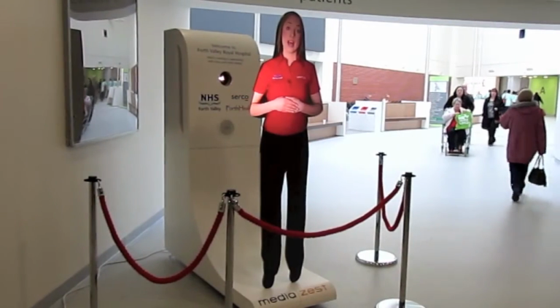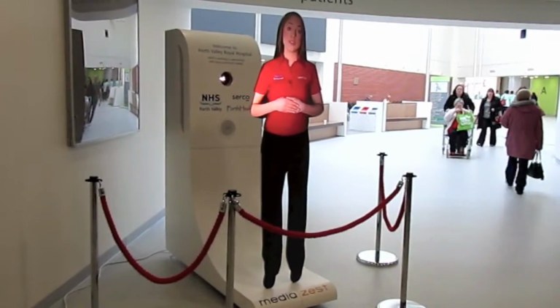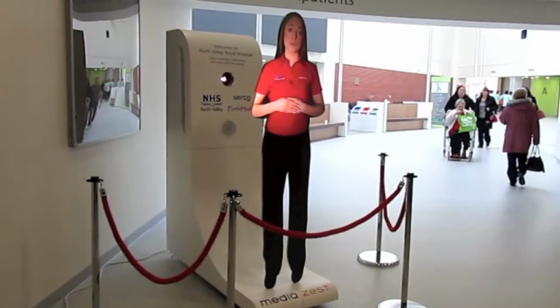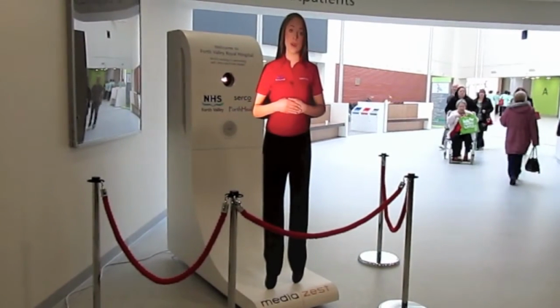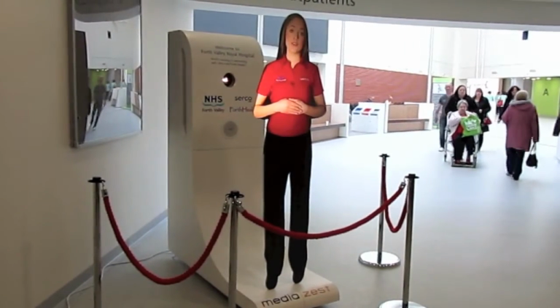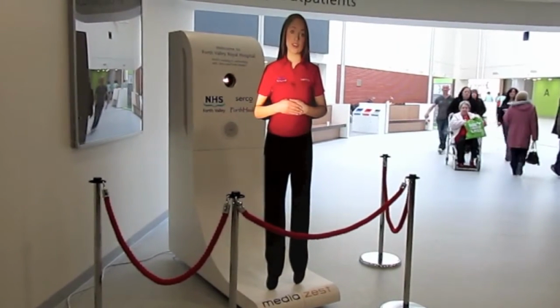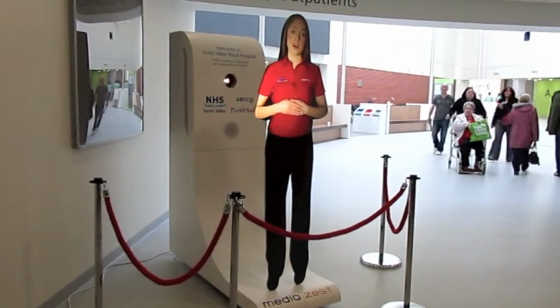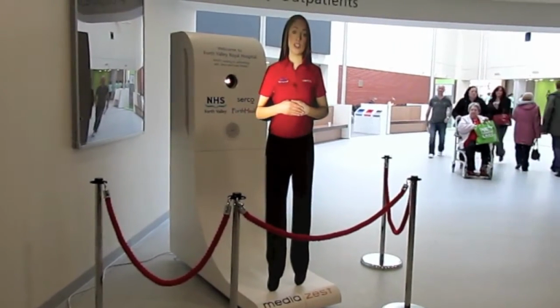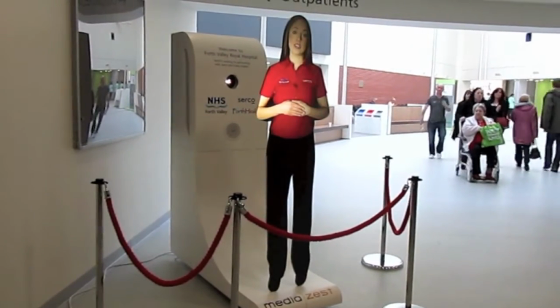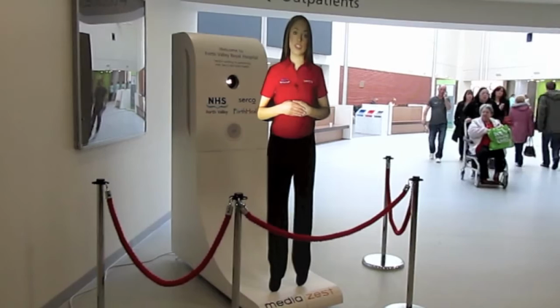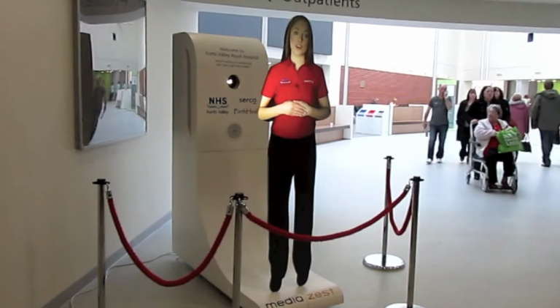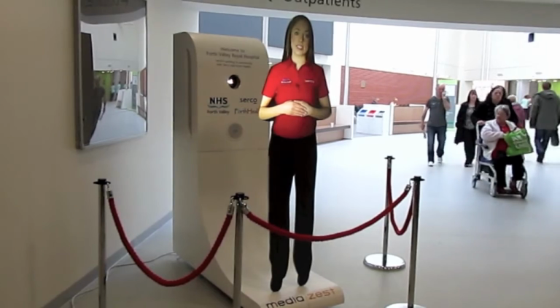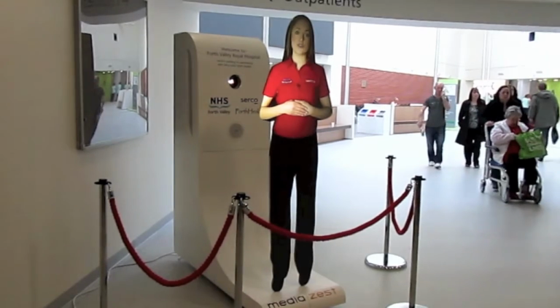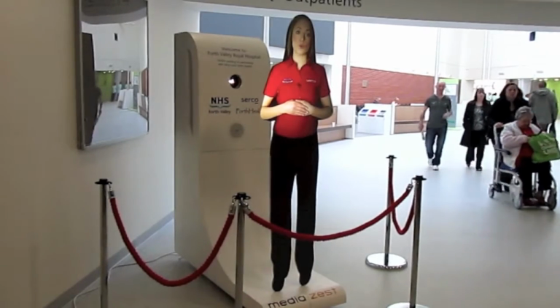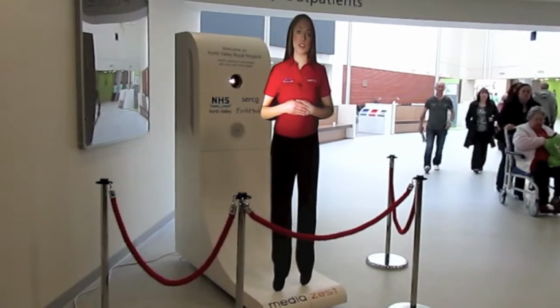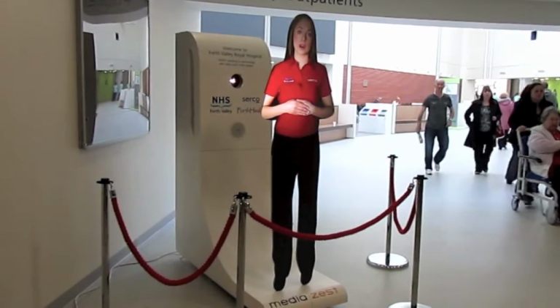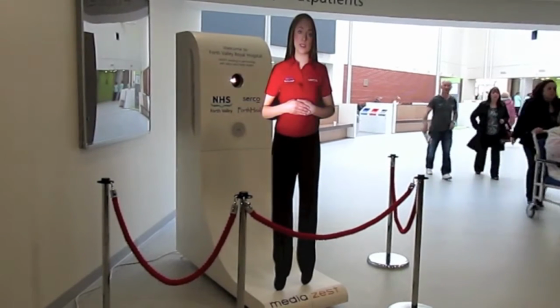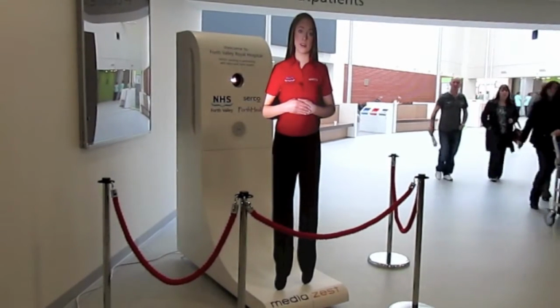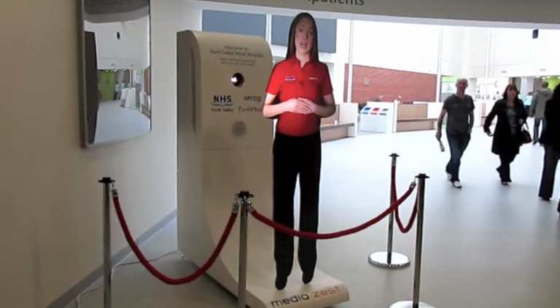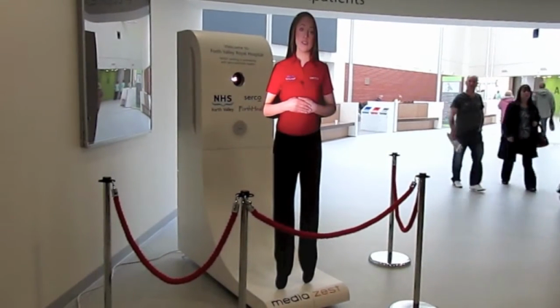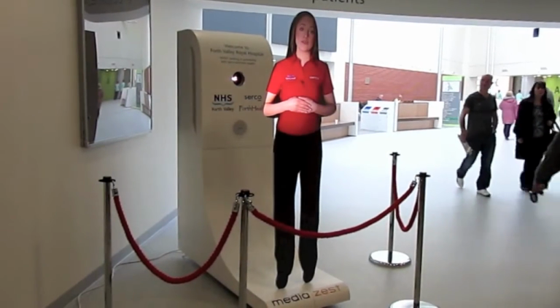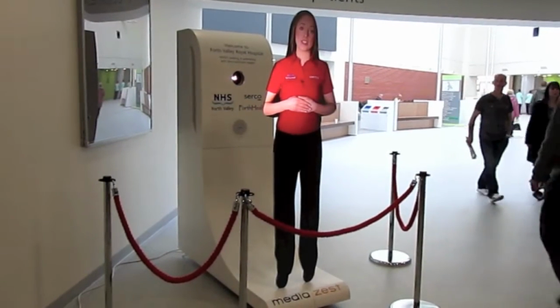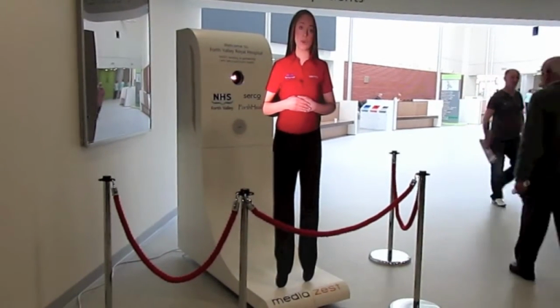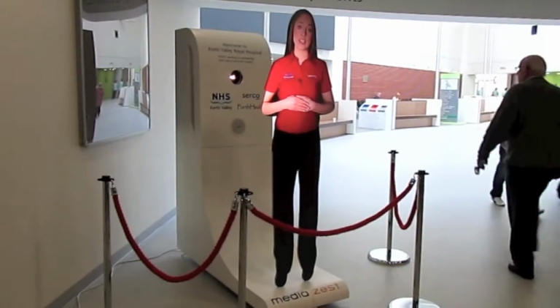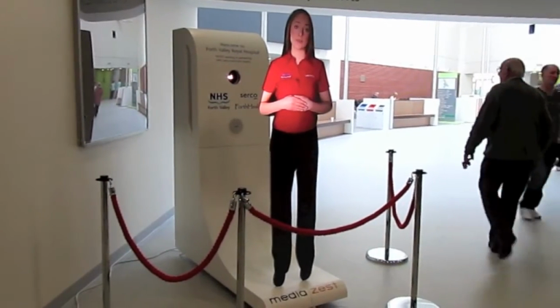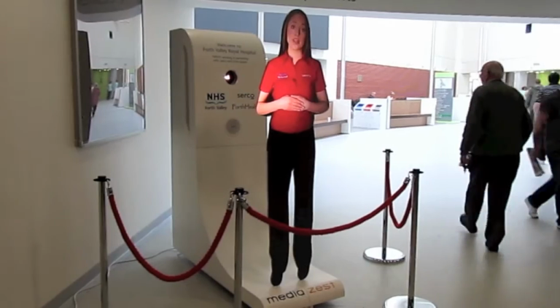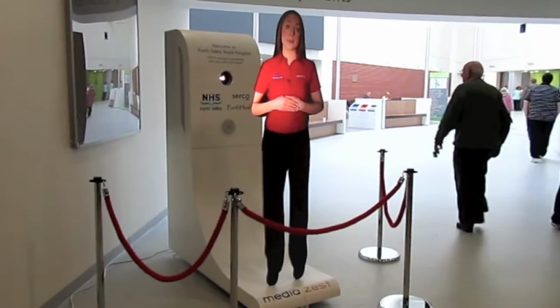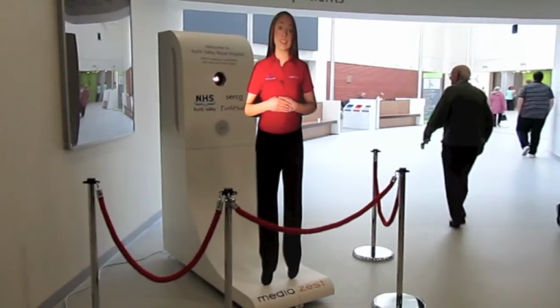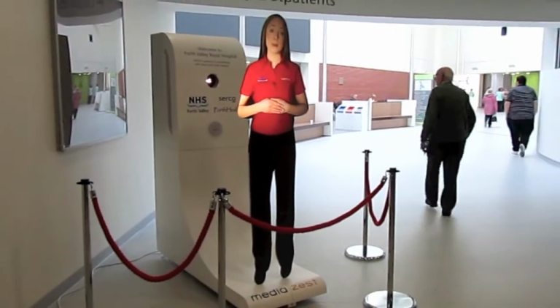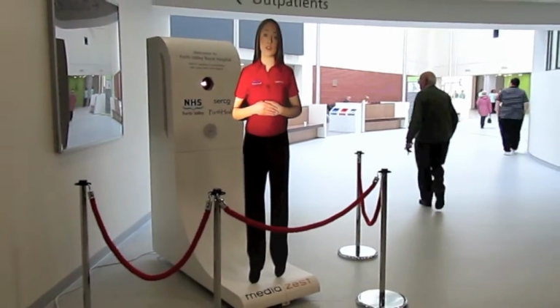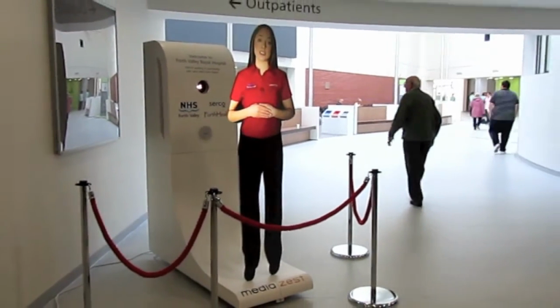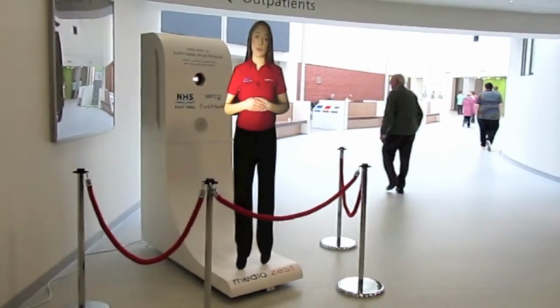Help us stop the spread of infection by using the hand gel provided at the entrance to wards and departments. If you should find that there is no gel available, then please let a member of the nursing team know.